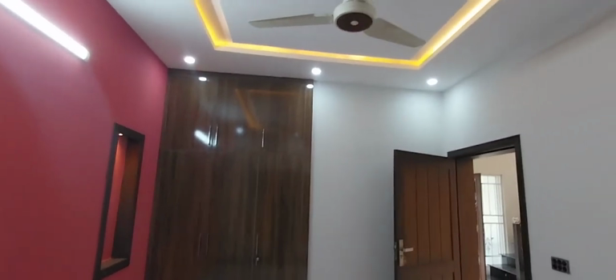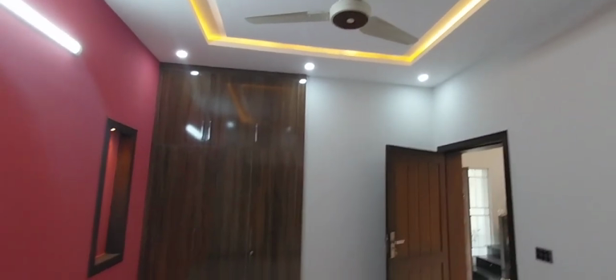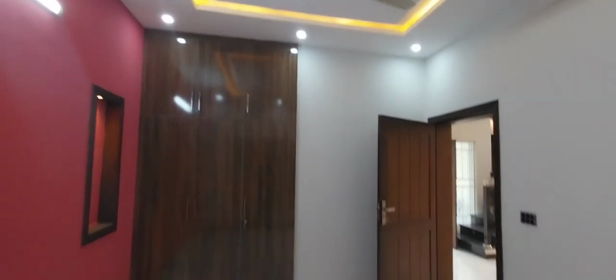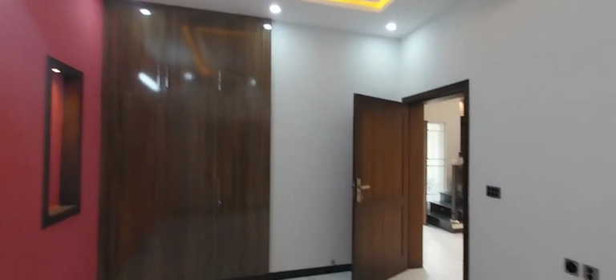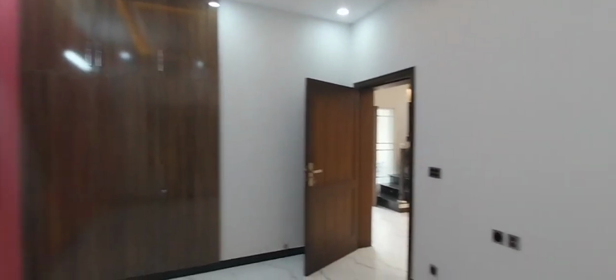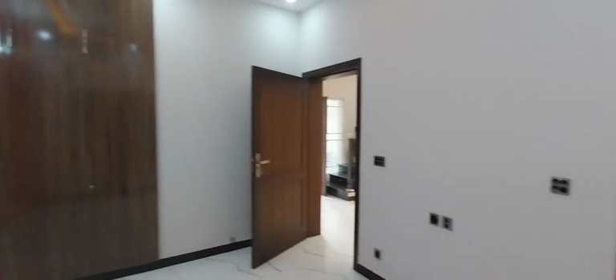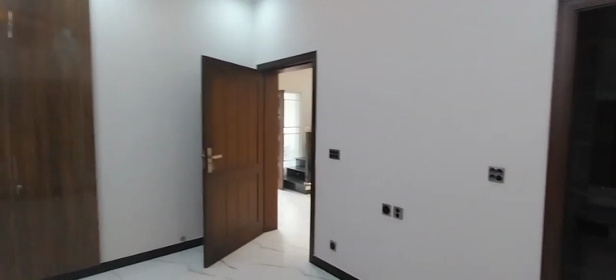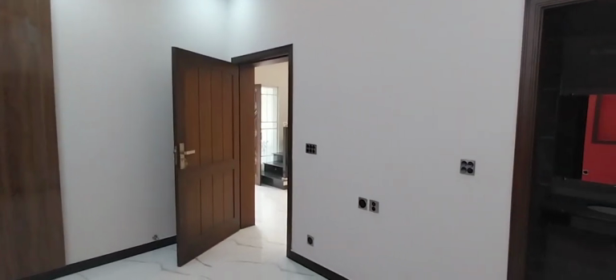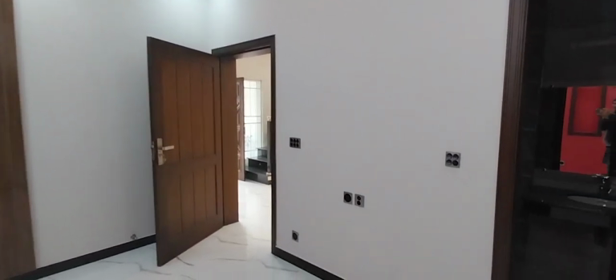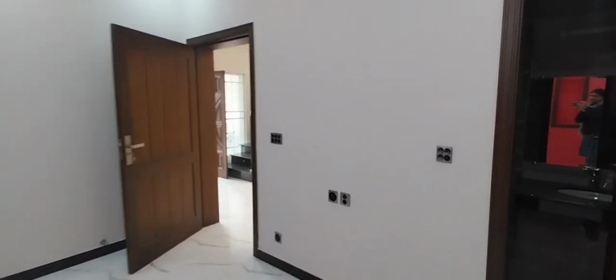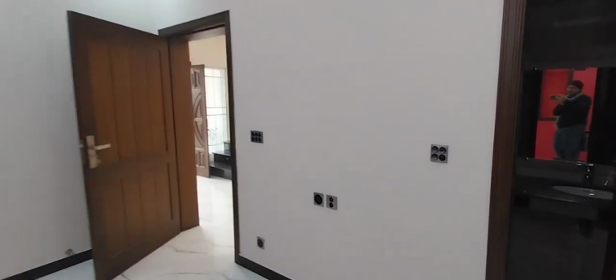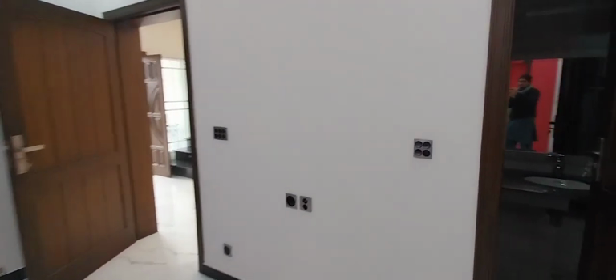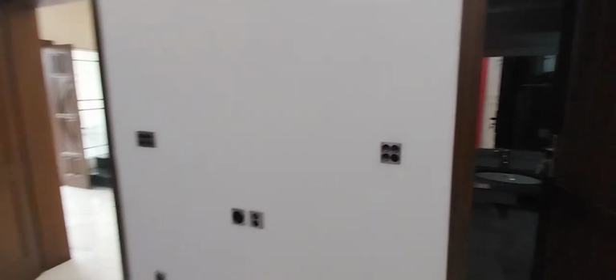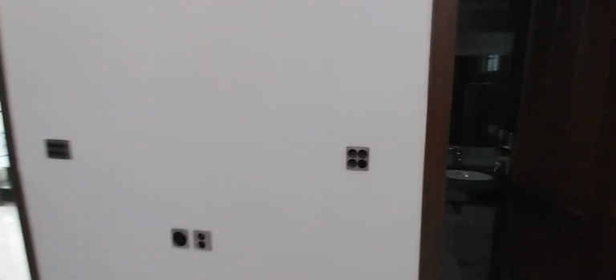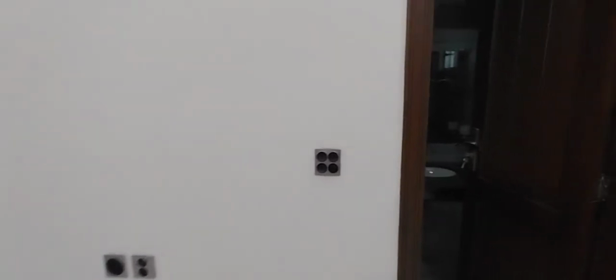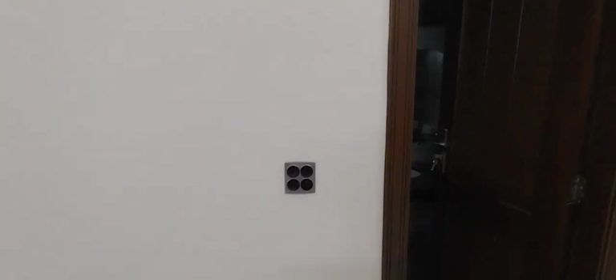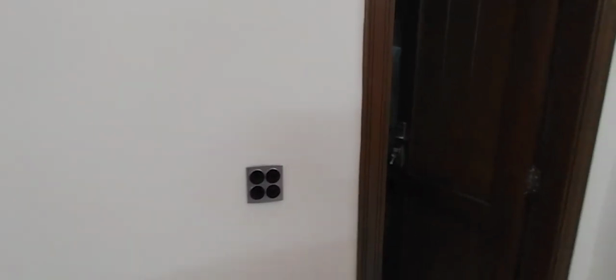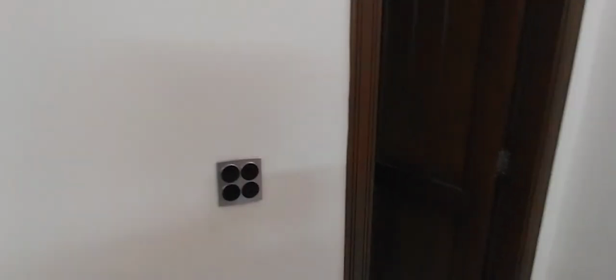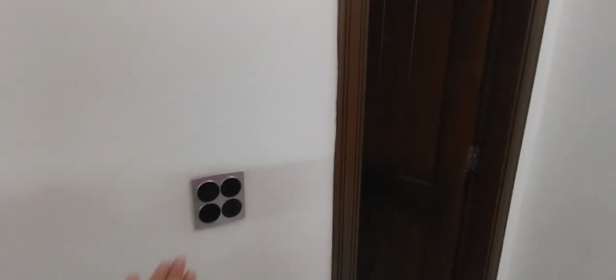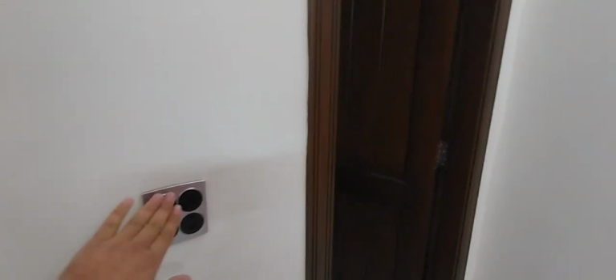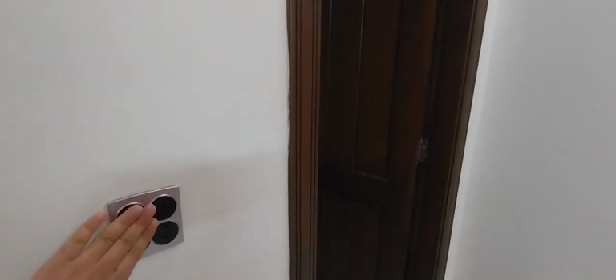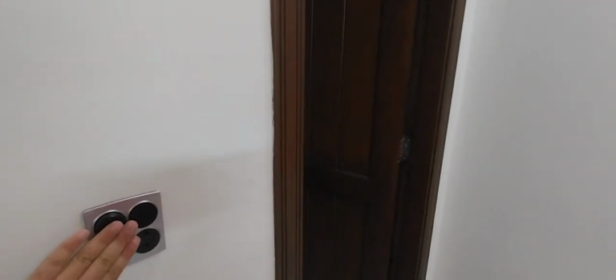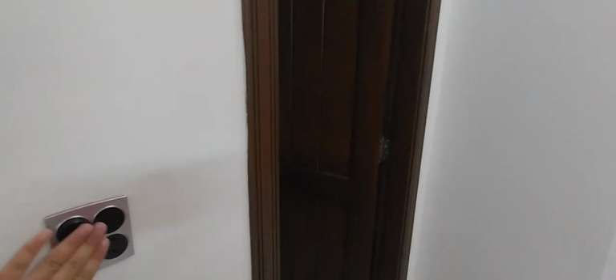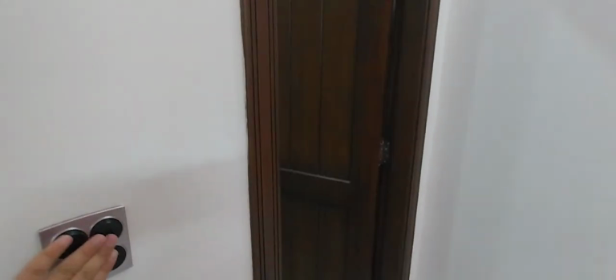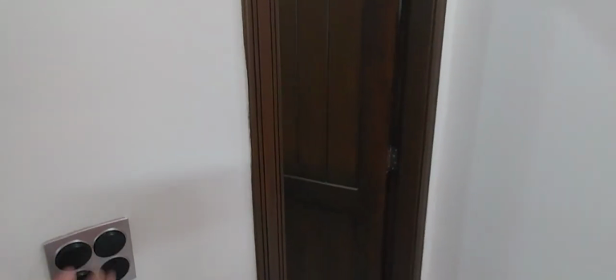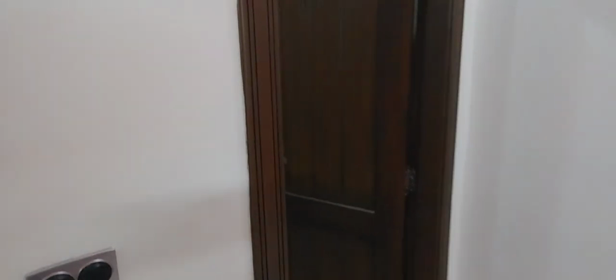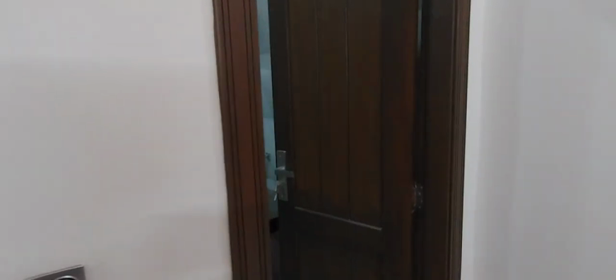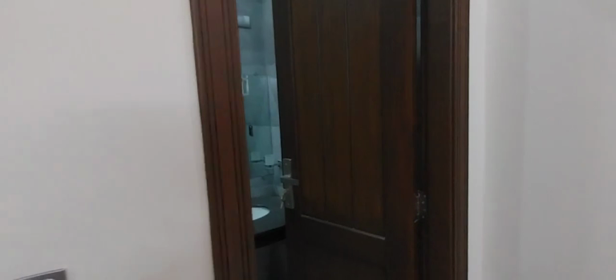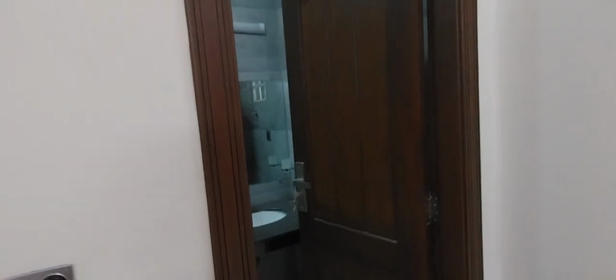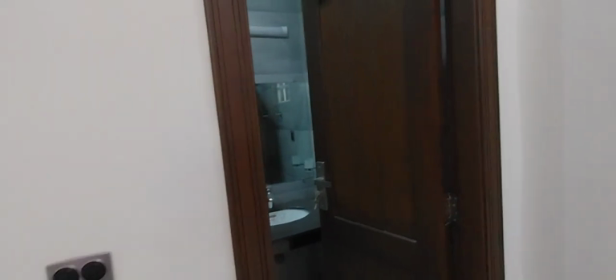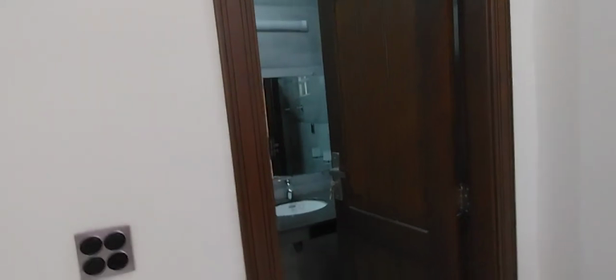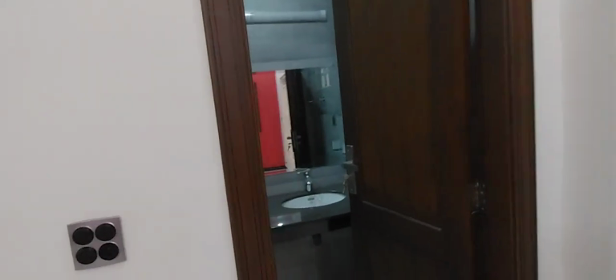There are cupboards, and this is the washroom.